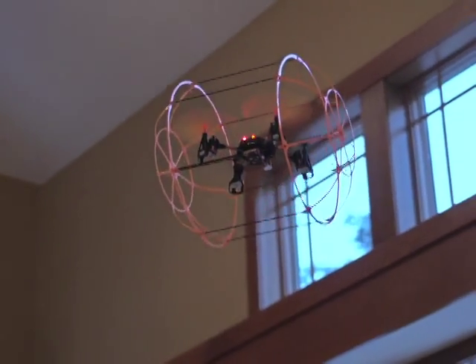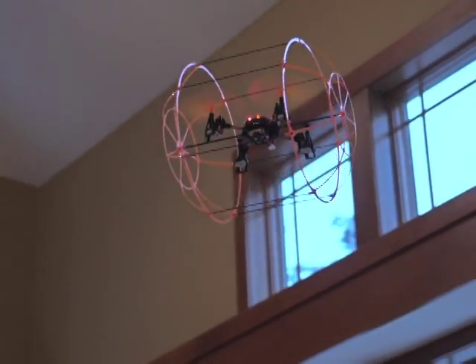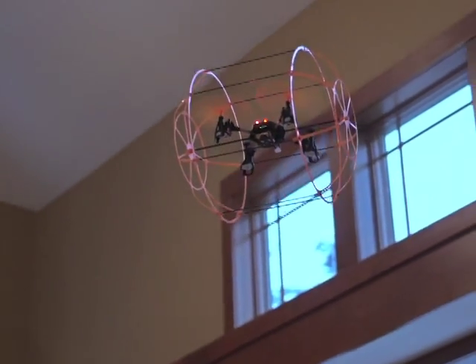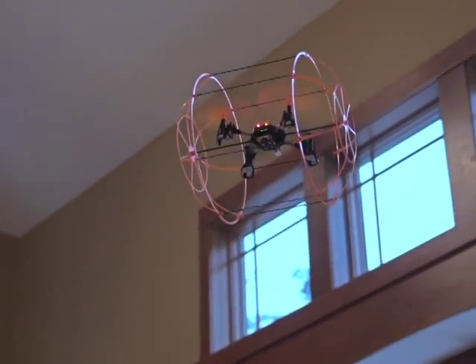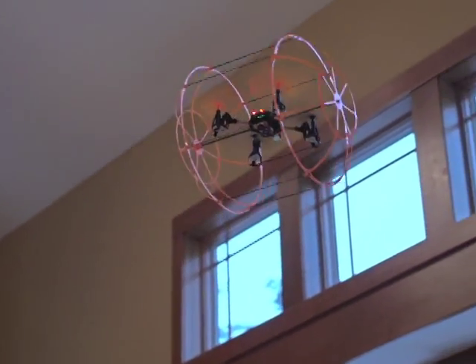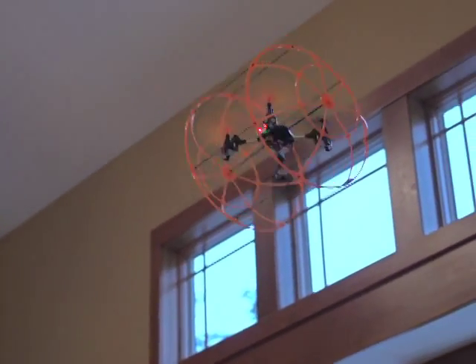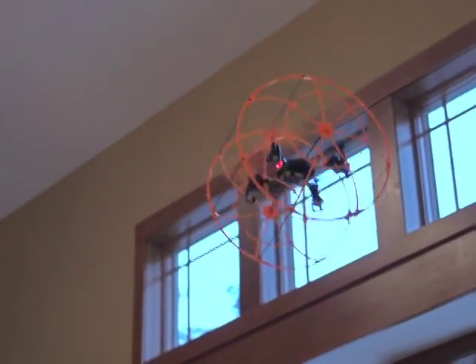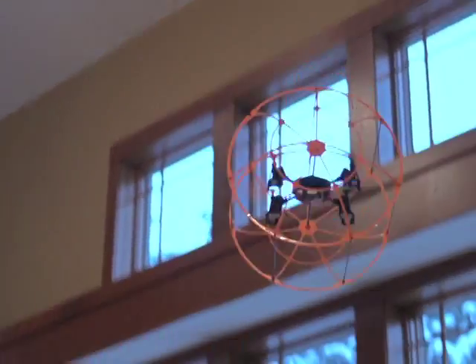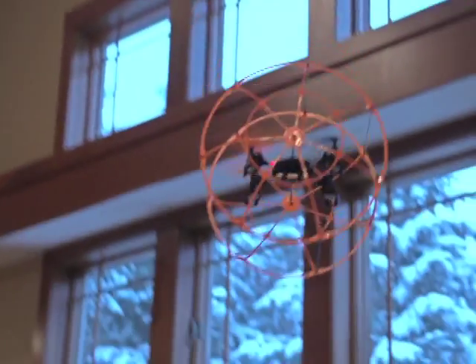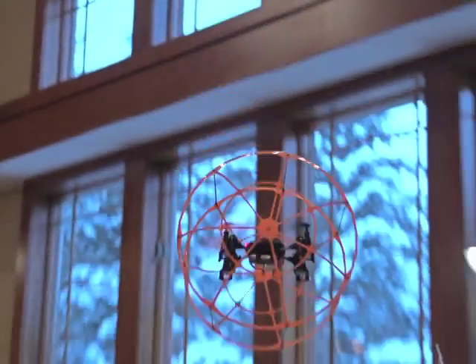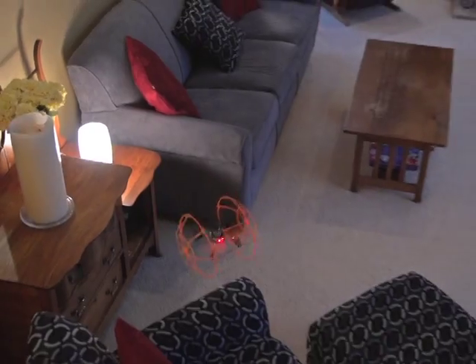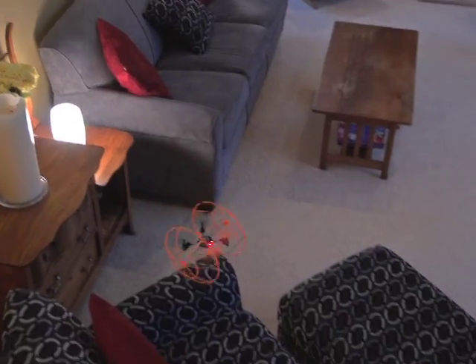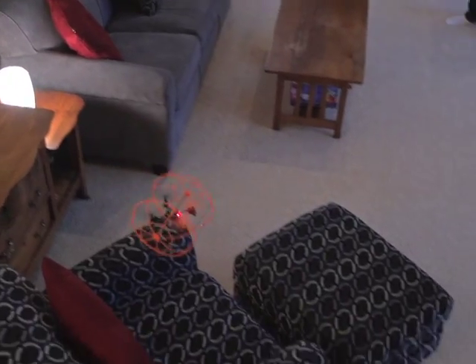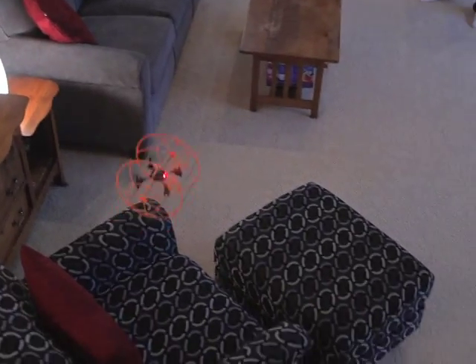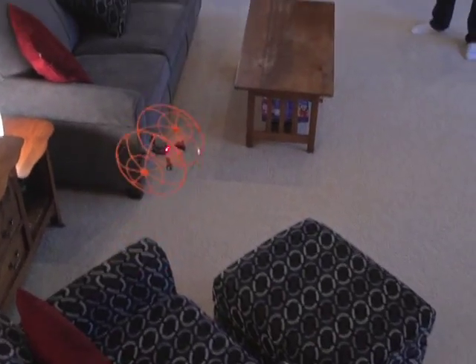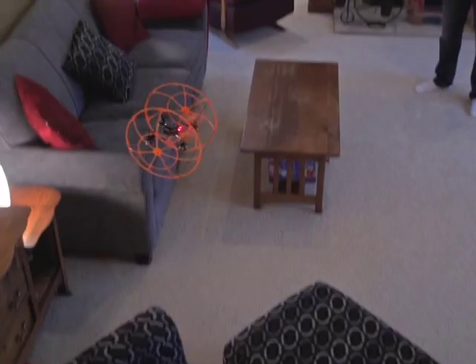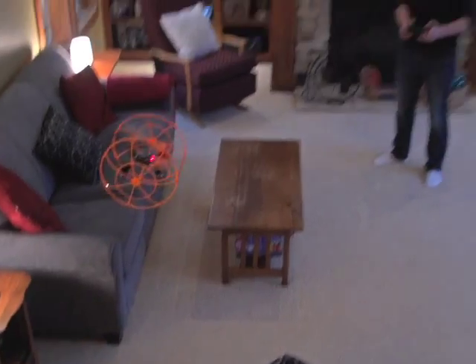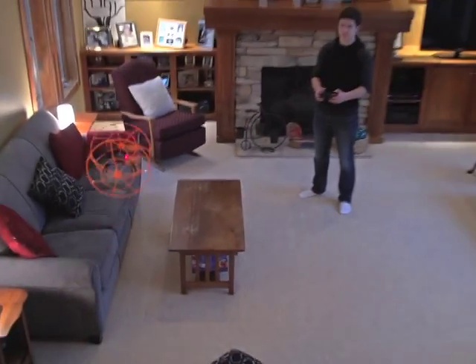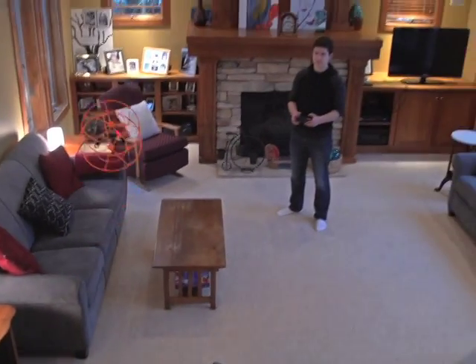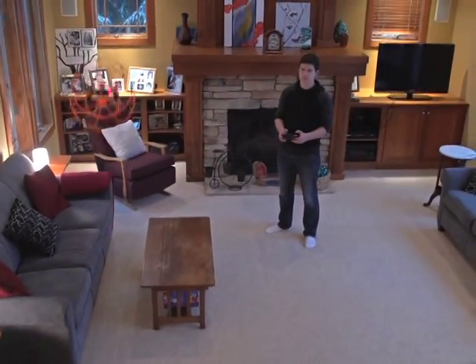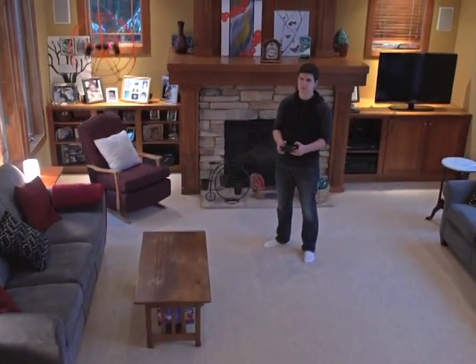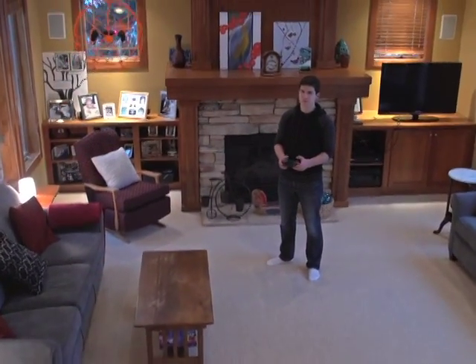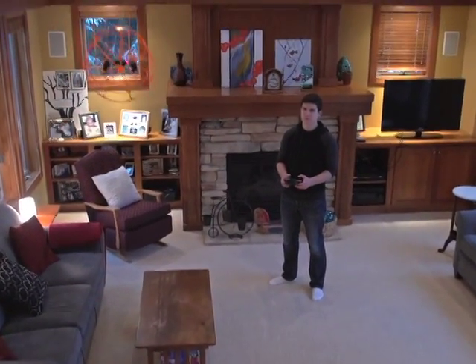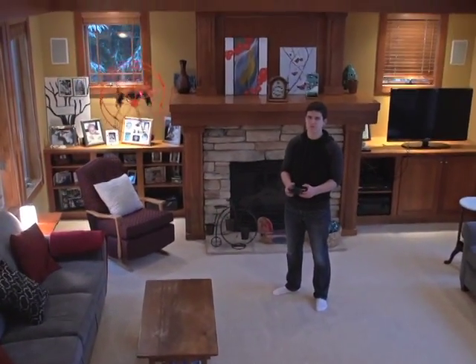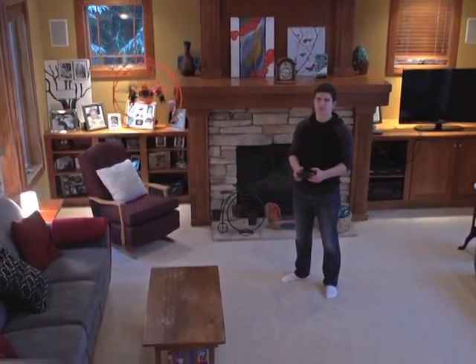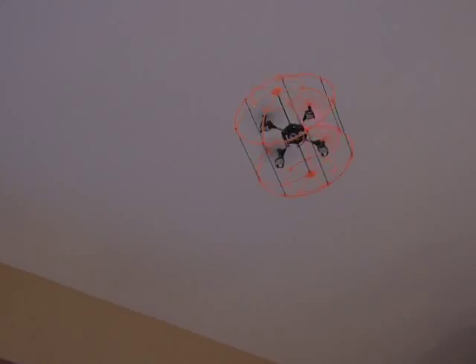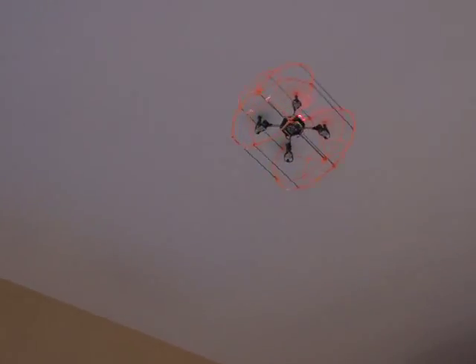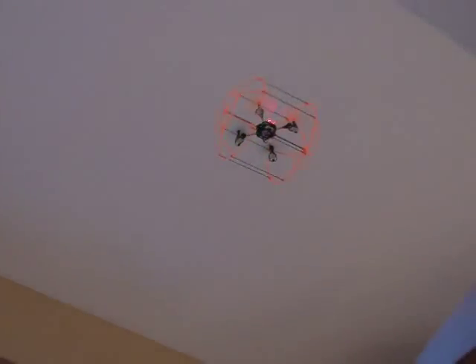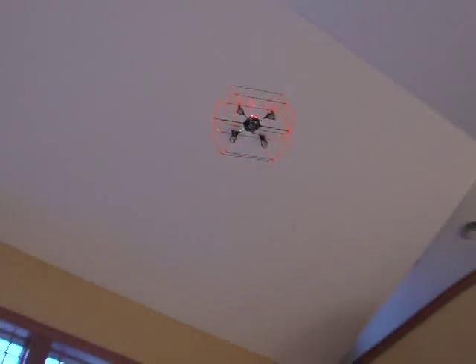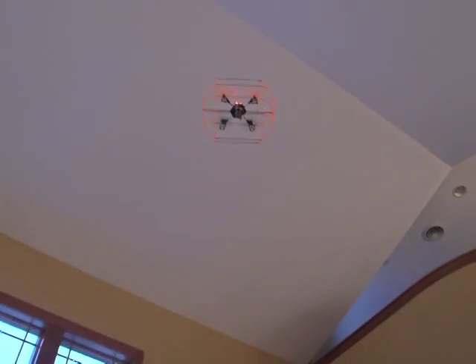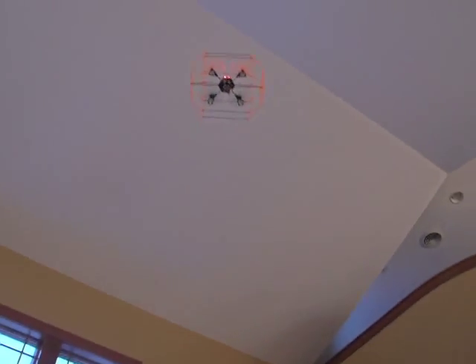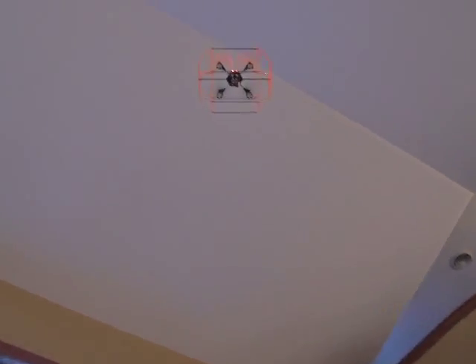Fly it back and forth, up and down, hover, drive it across the floor, up the wall, scale the ceiling, and go around the room.